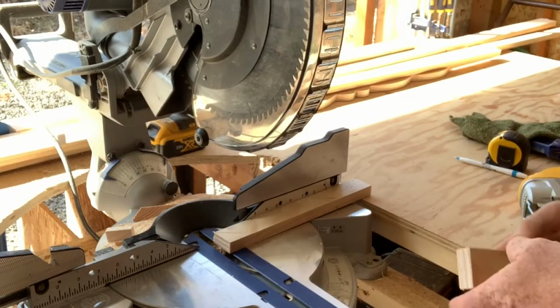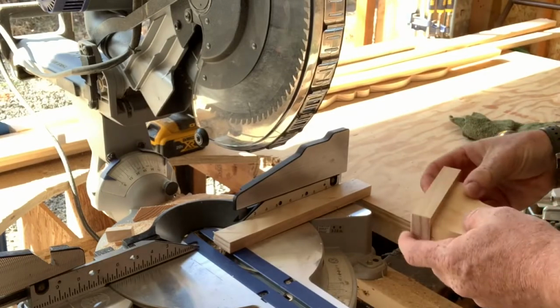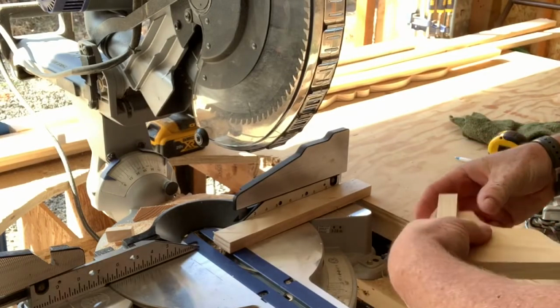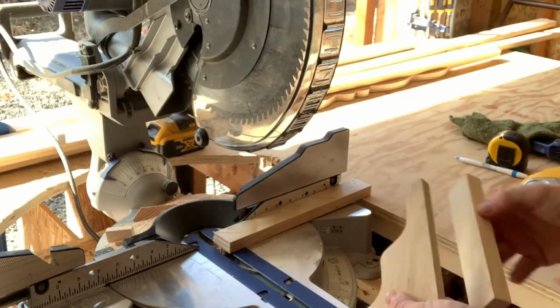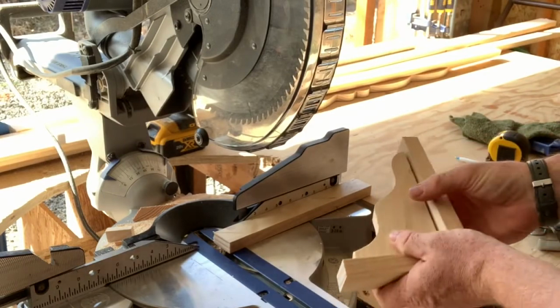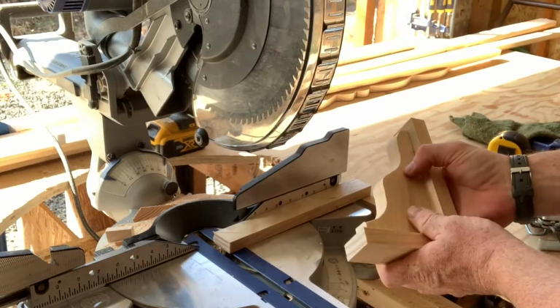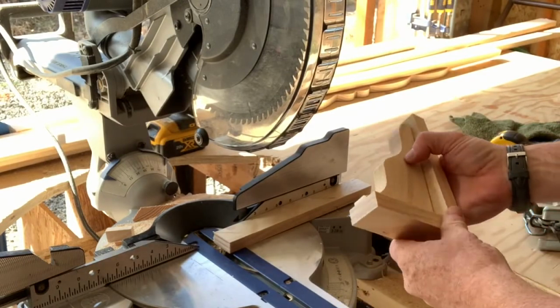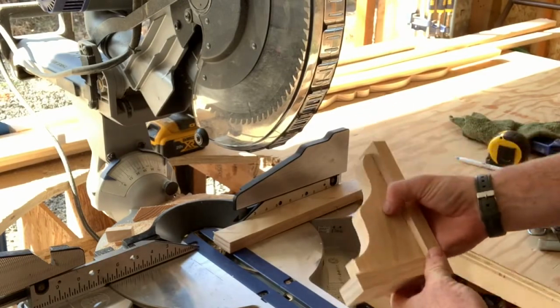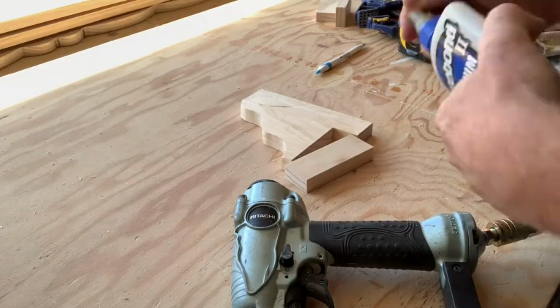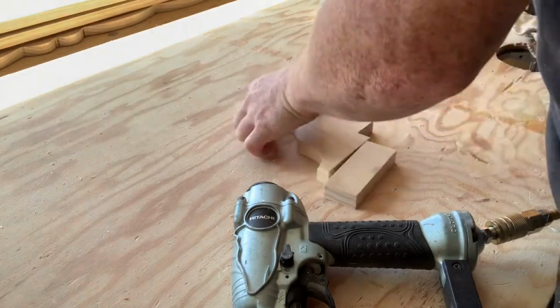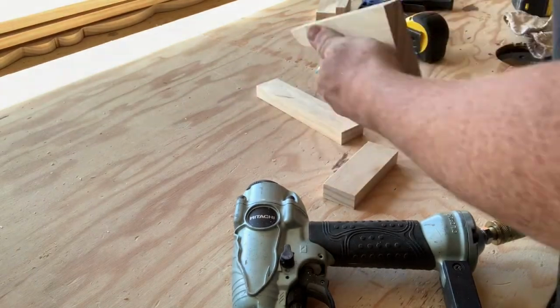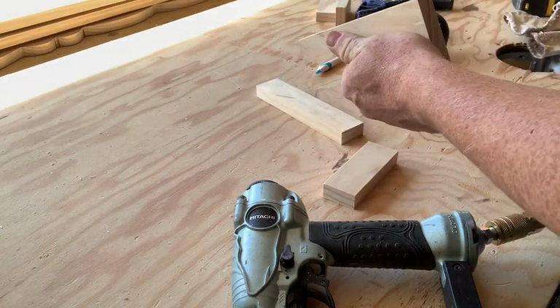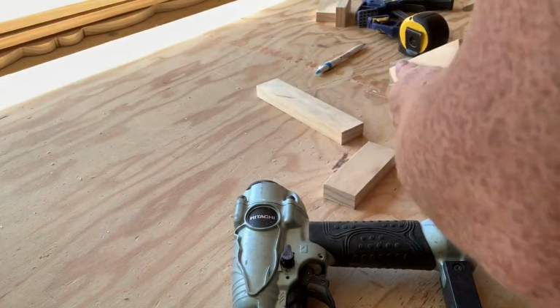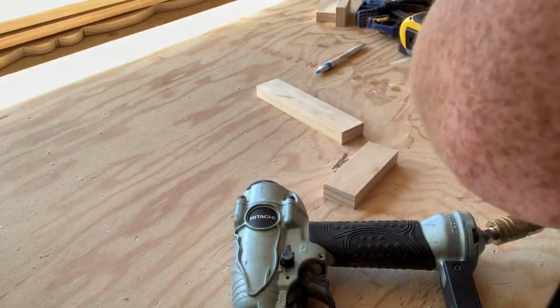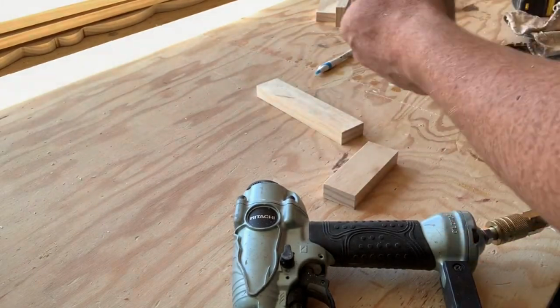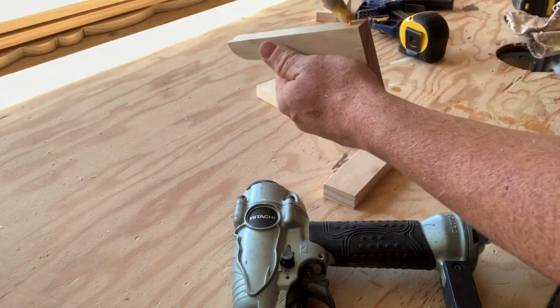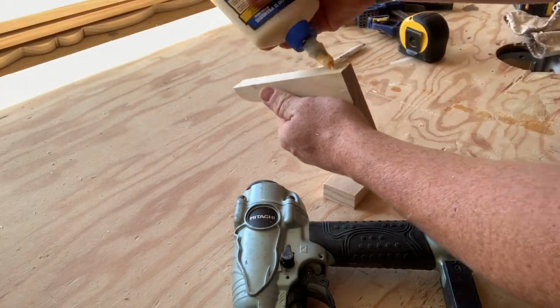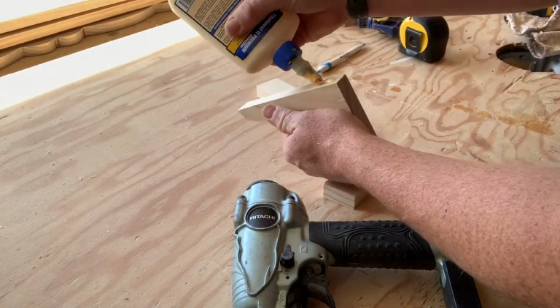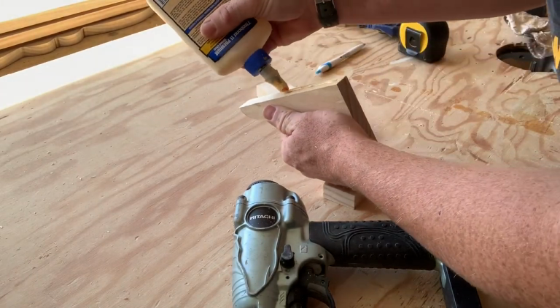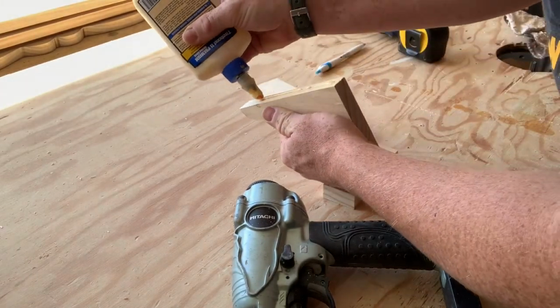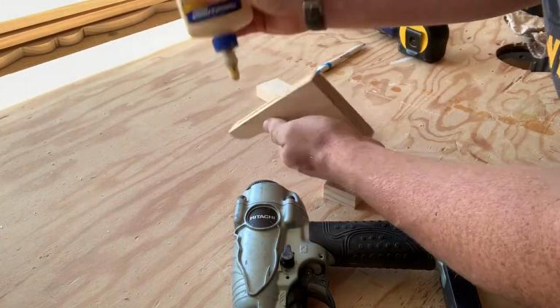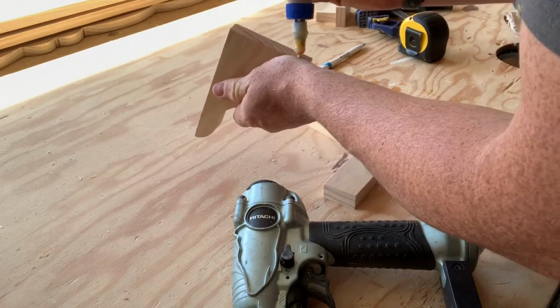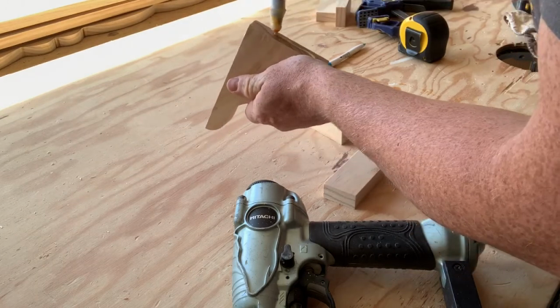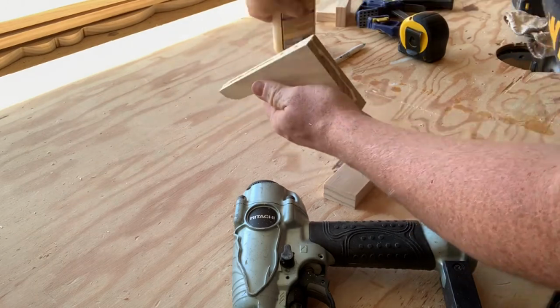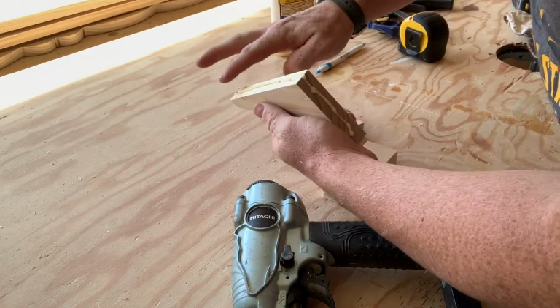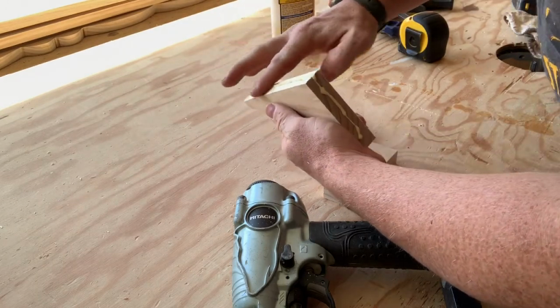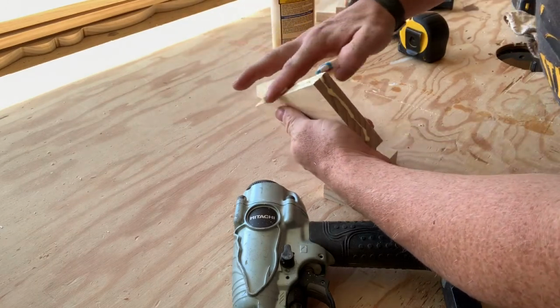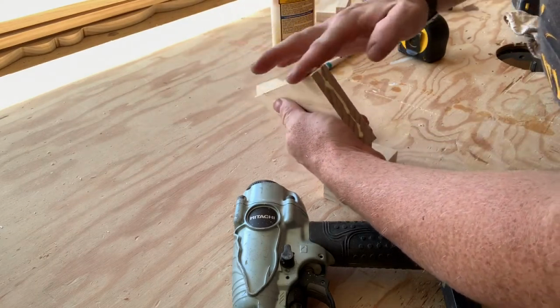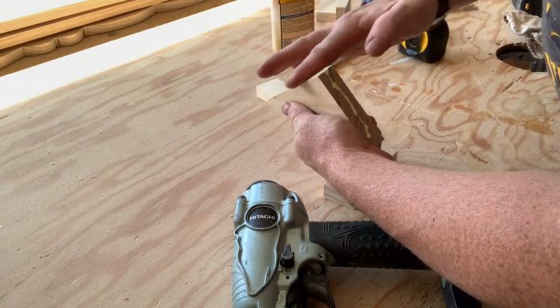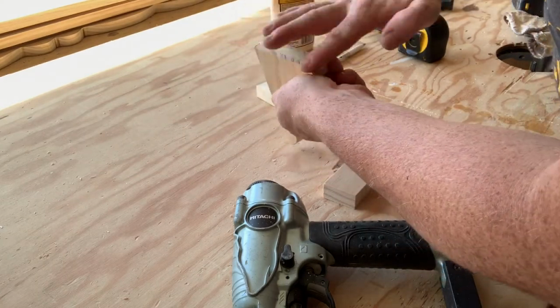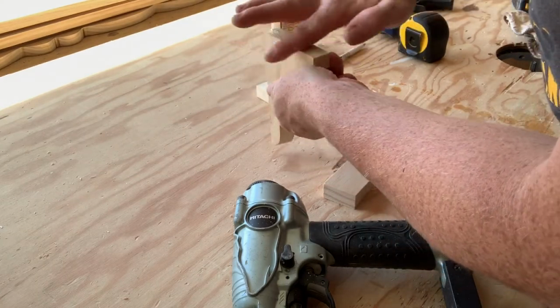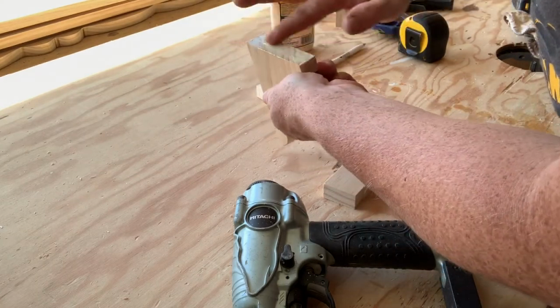Now I'm going to grab my wood glue and go ahead and put a nice bead right down the middle there, then use my finger to smooth it out. I'd recommend you use your finger or a small brush to smooth this out and get a nice even application all across.